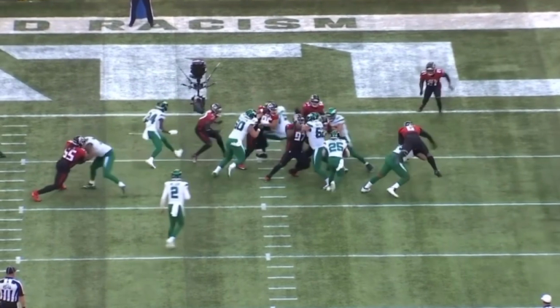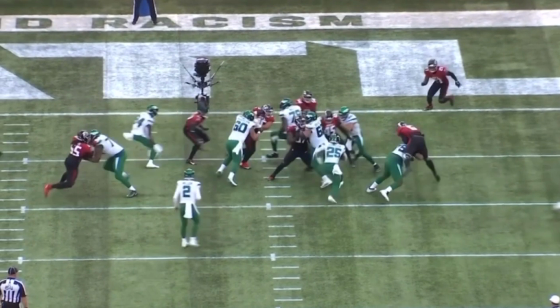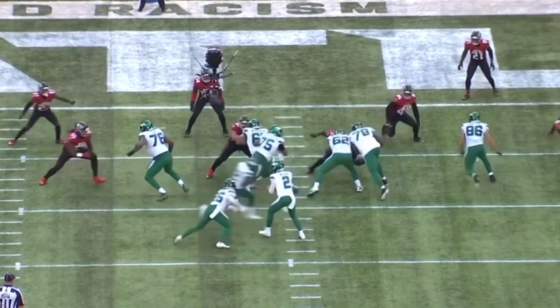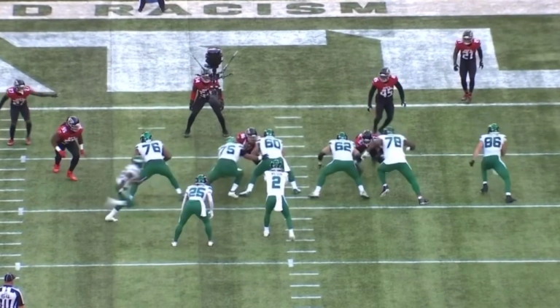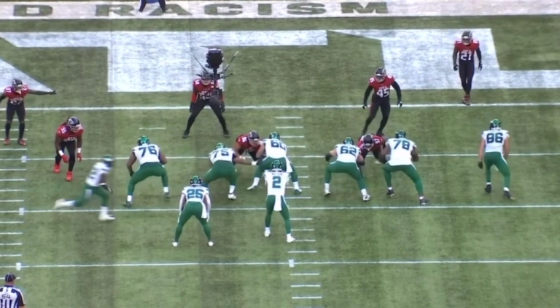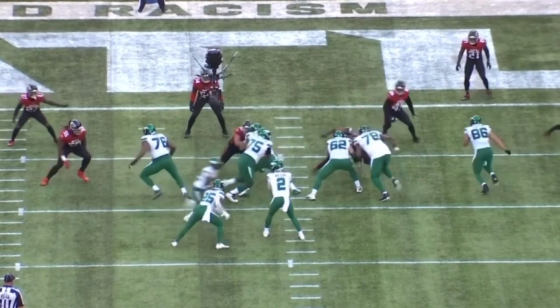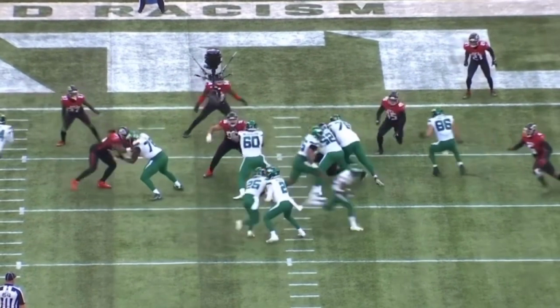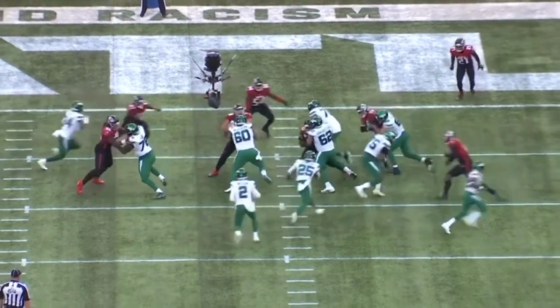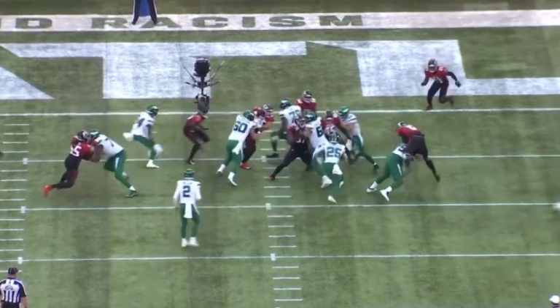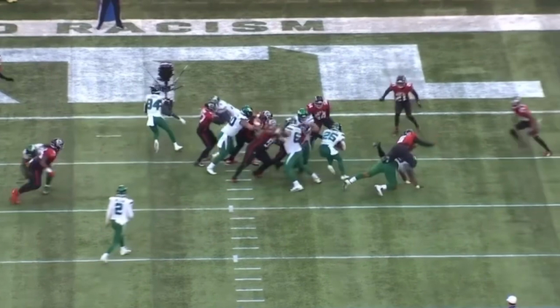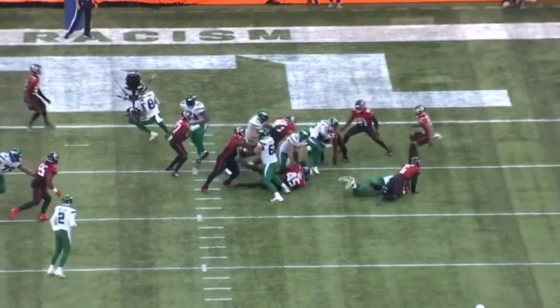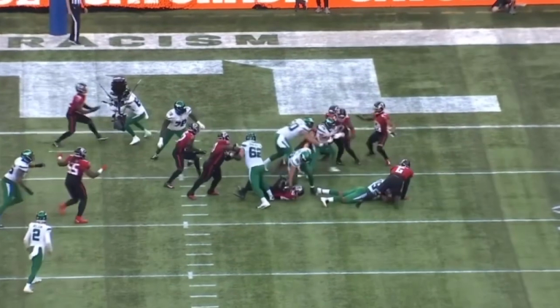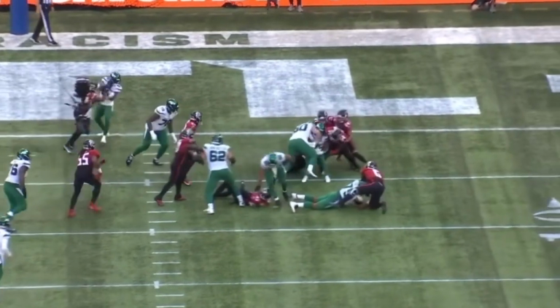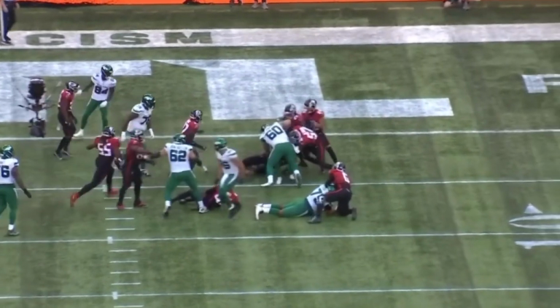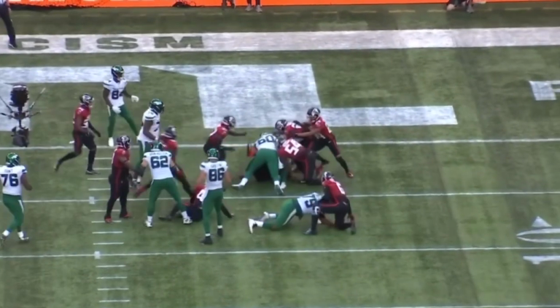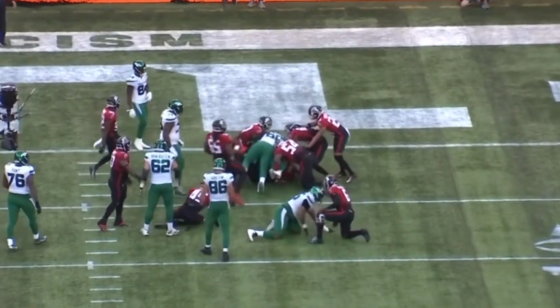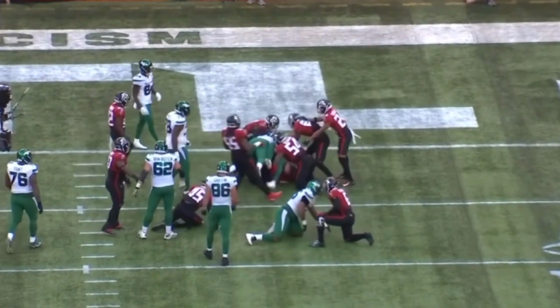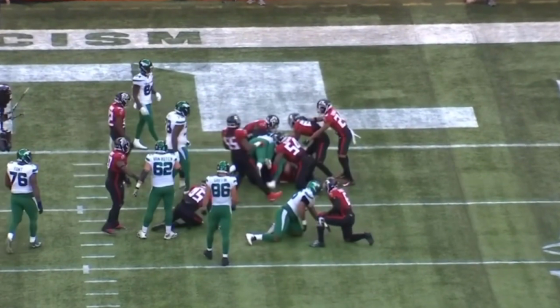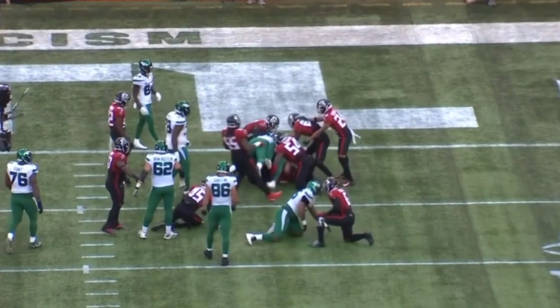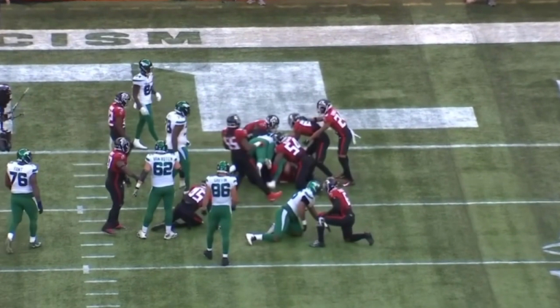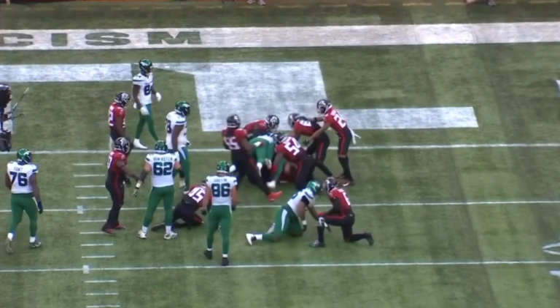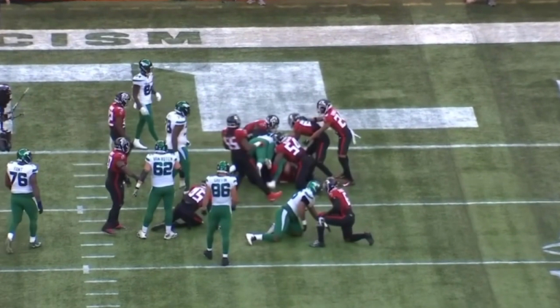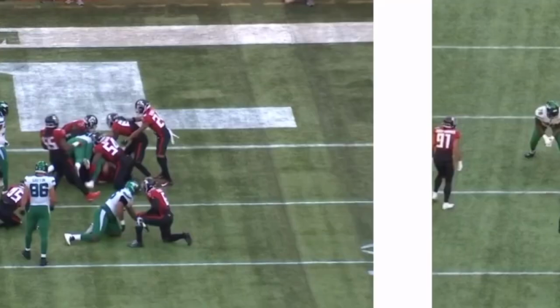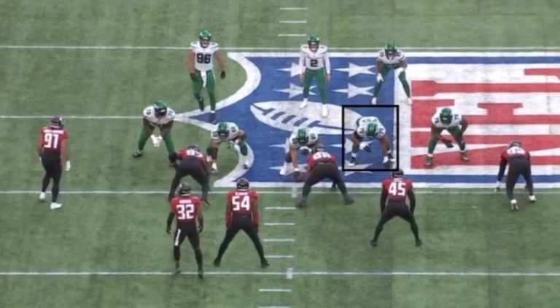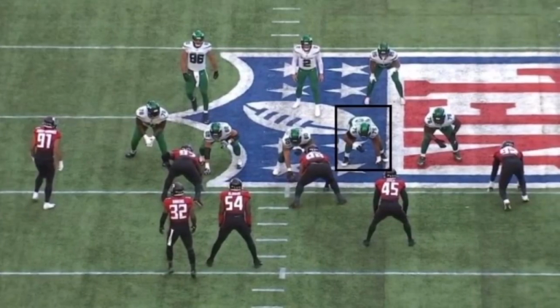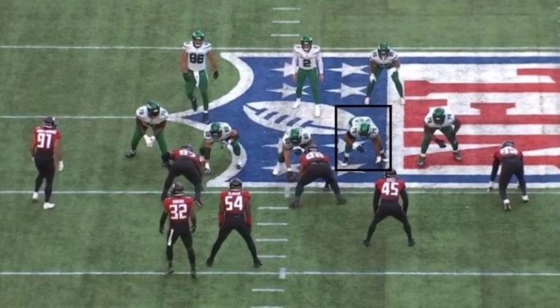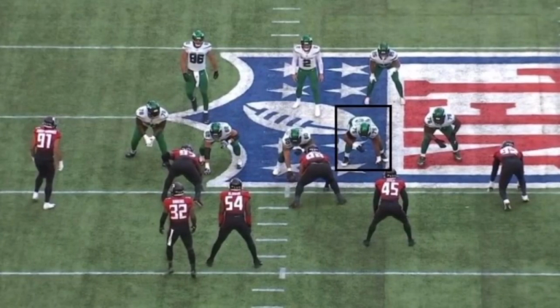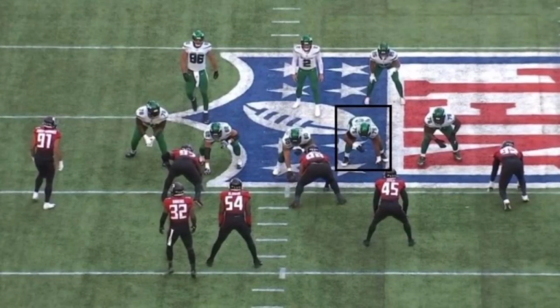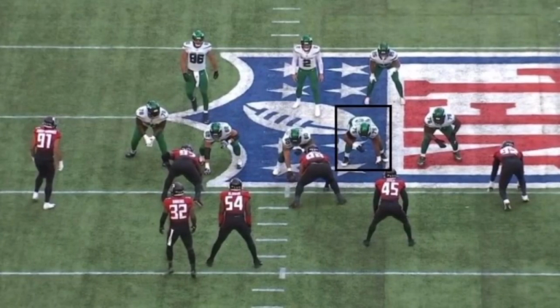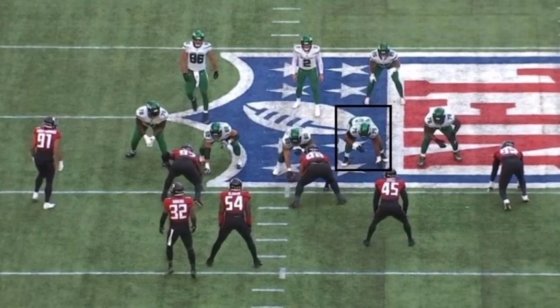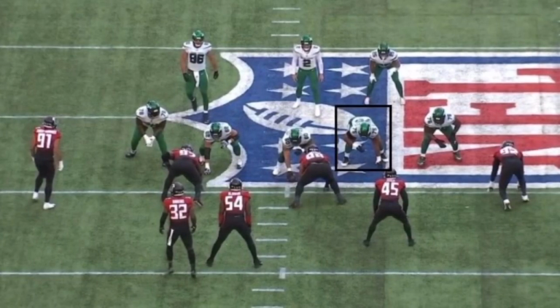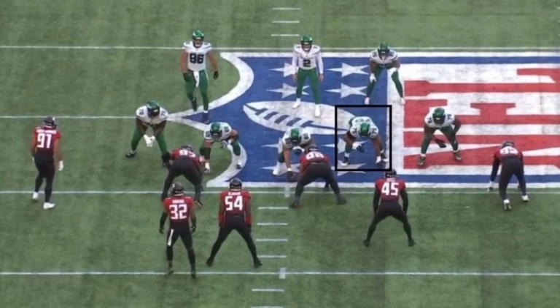This is a grown man doing incredibly athletic things in space. Elijah Vera-Tucker on the move — he was great pulling, he was awesome with his seal blocks, and you're going to see a ton of those throughout the review.